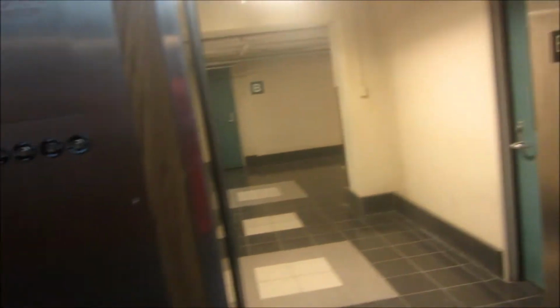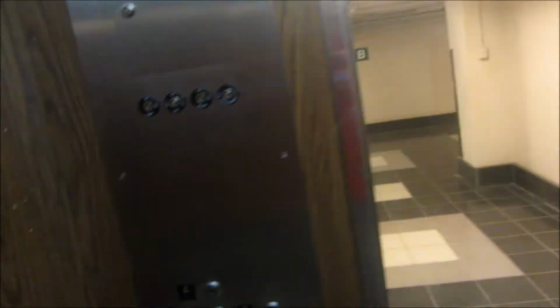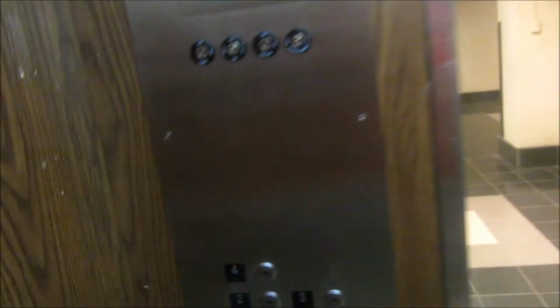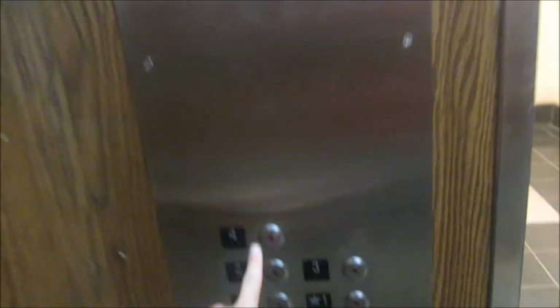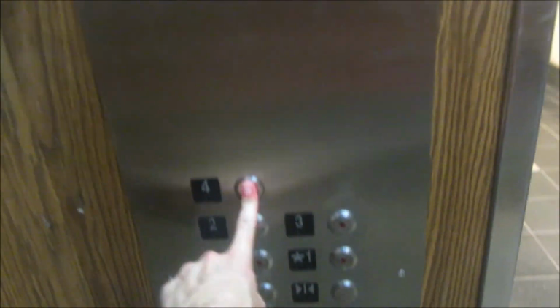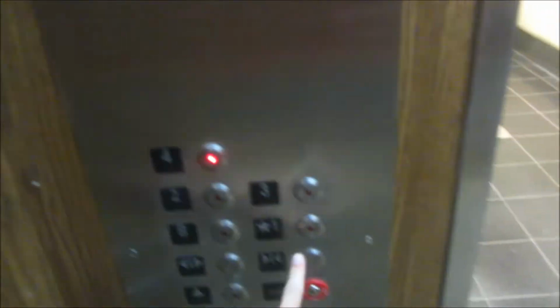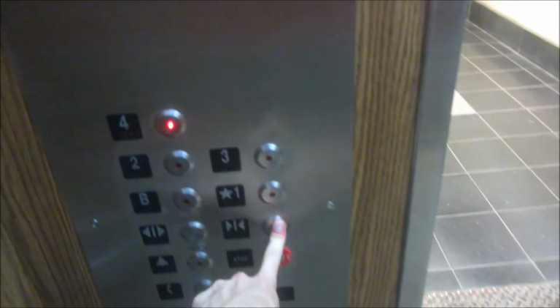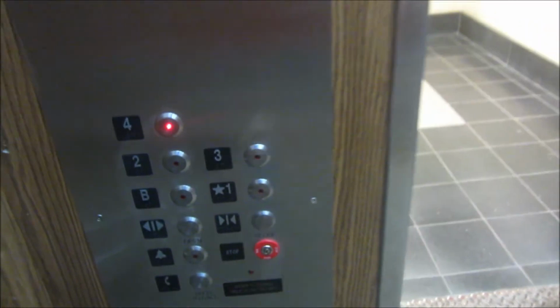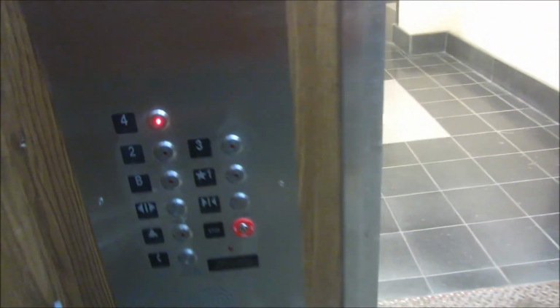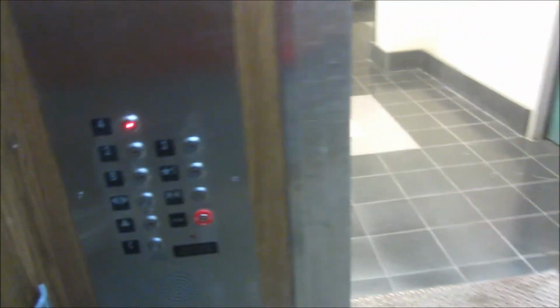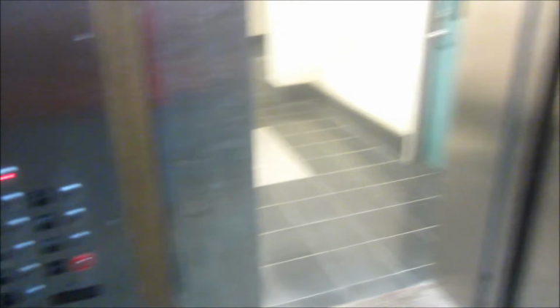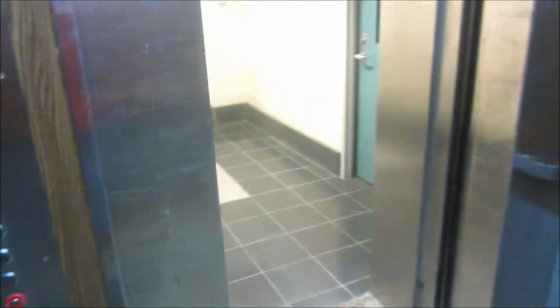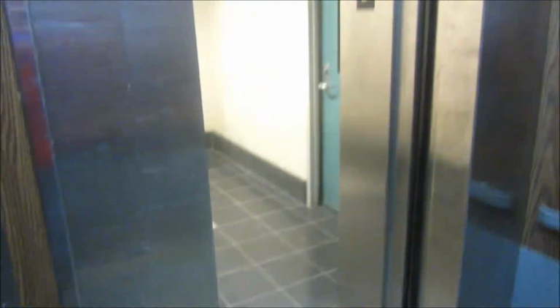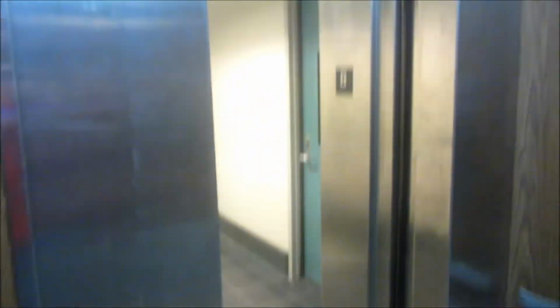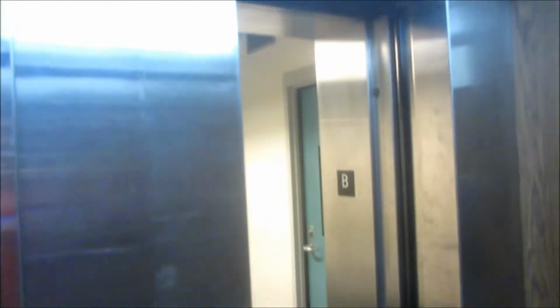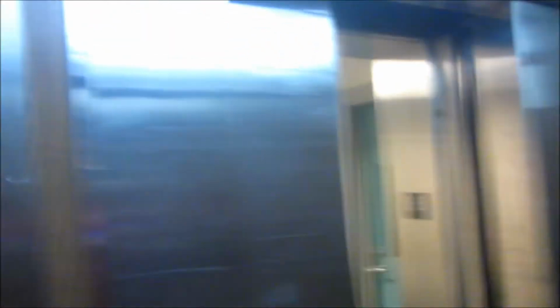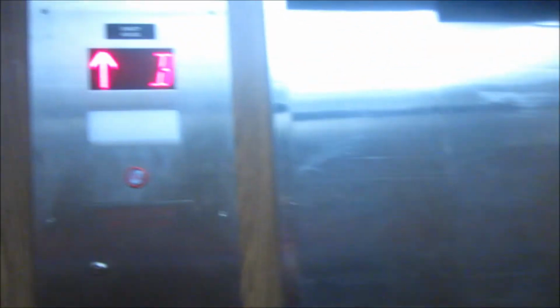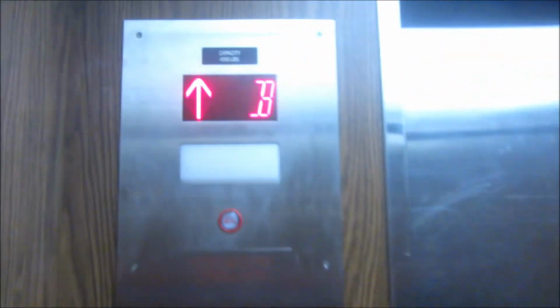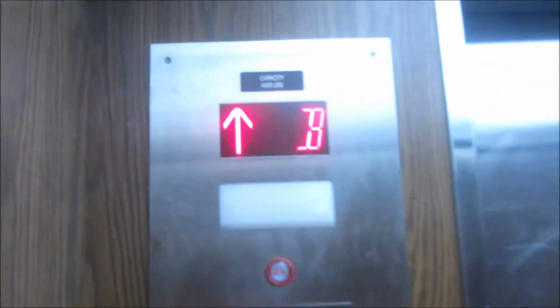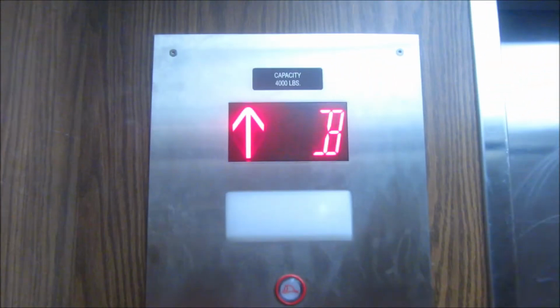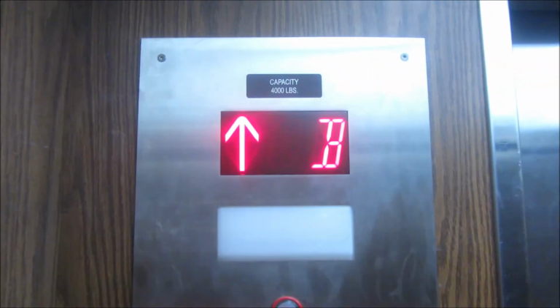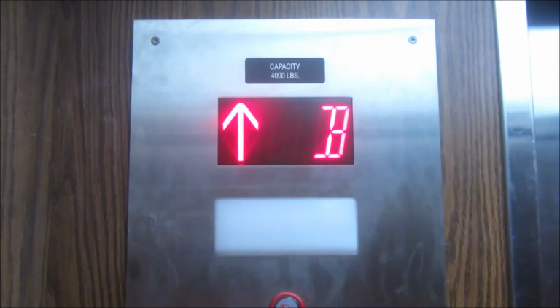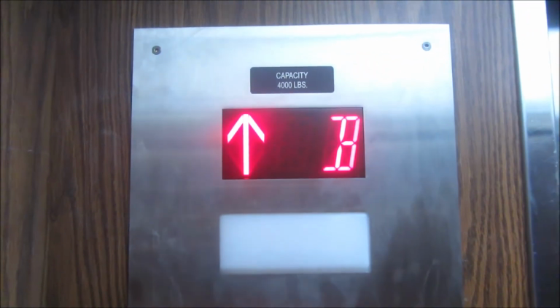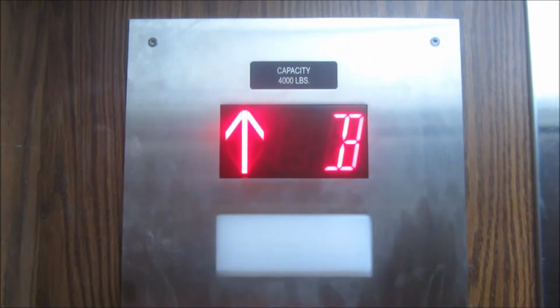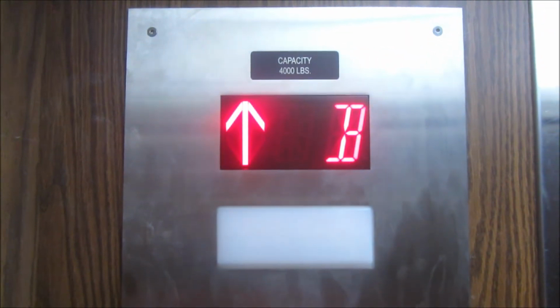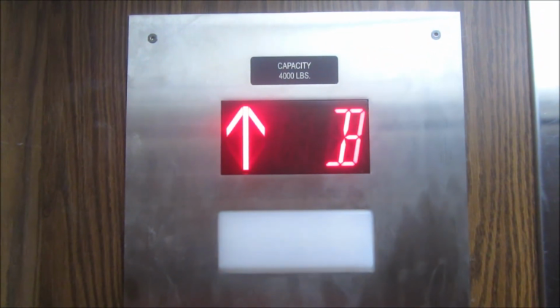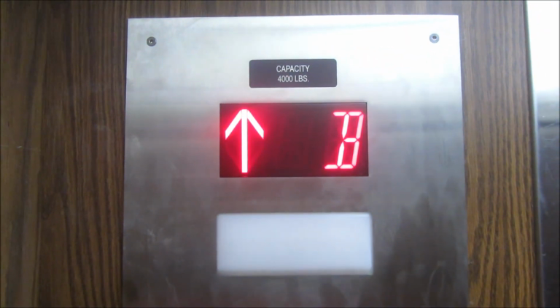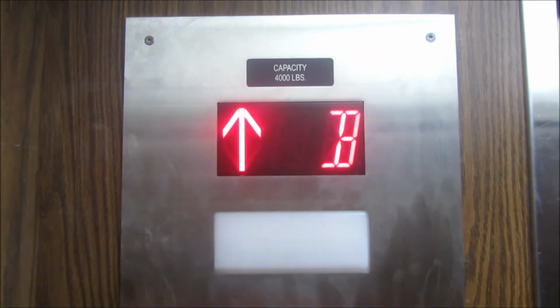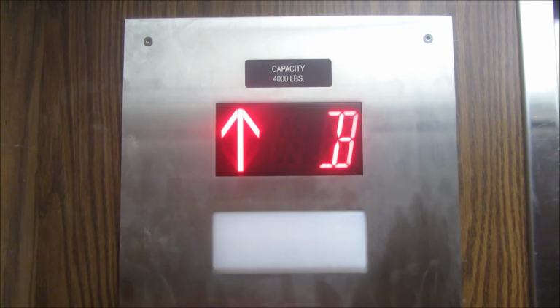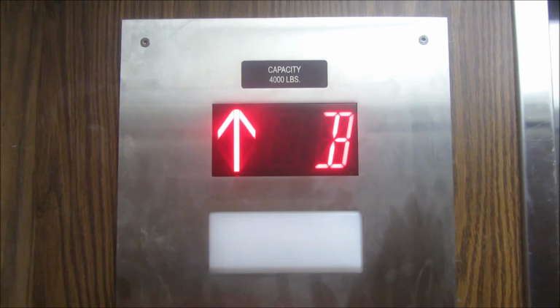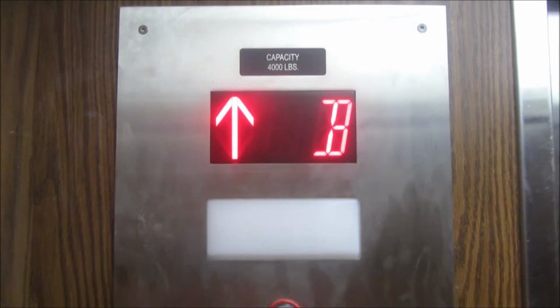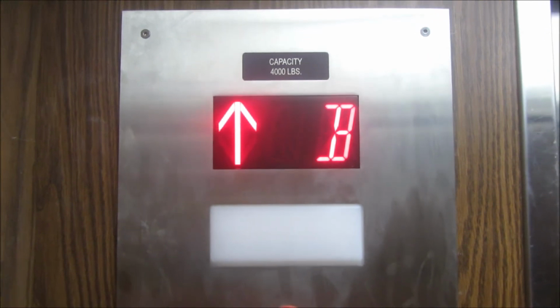Alright, let's go up to four. We'll take a couple rides on this. I already know we got a great motor. Let's listen.